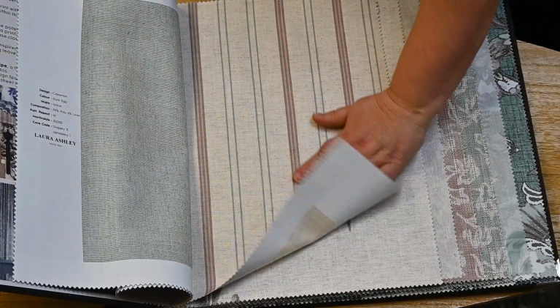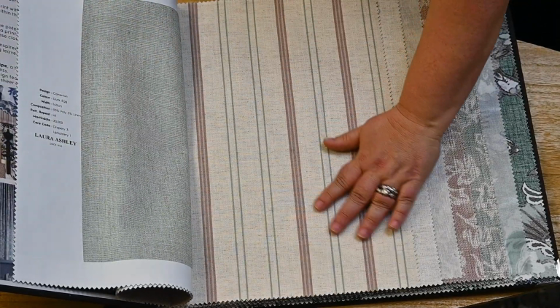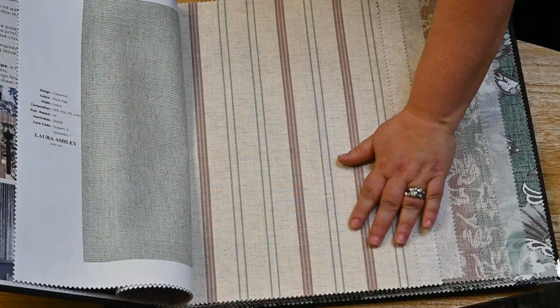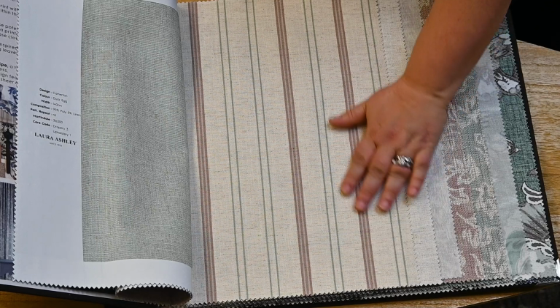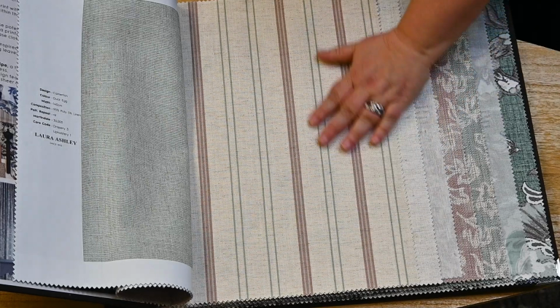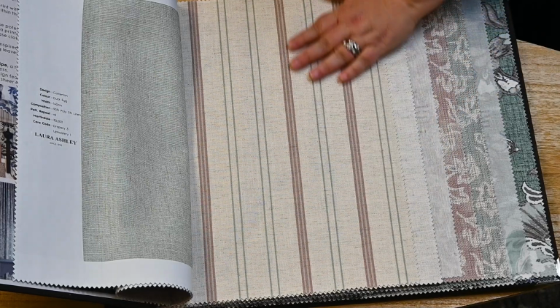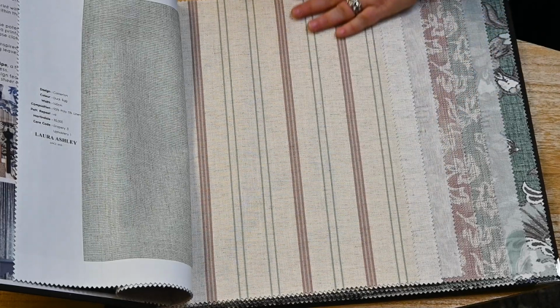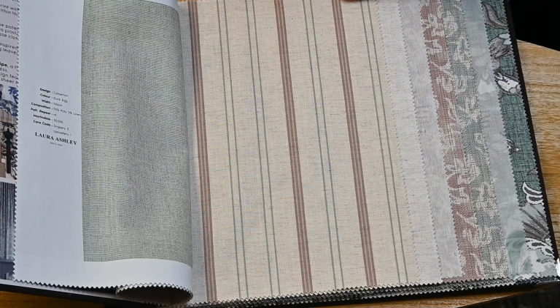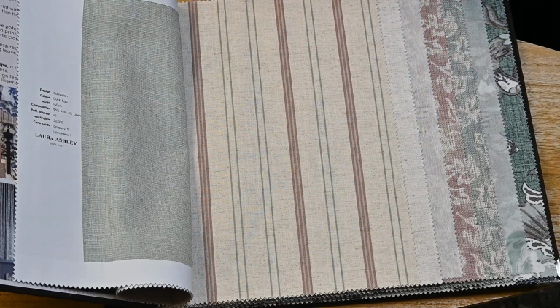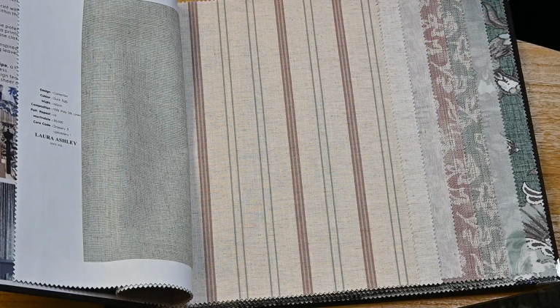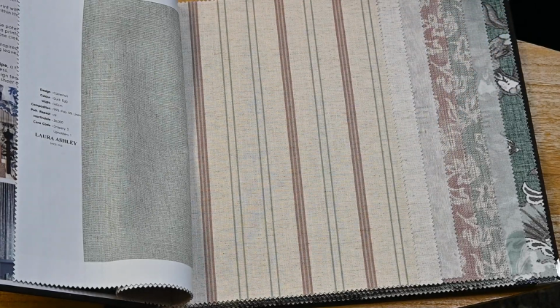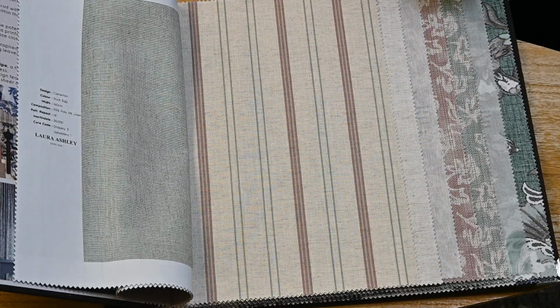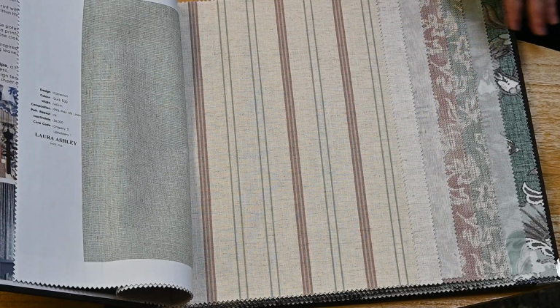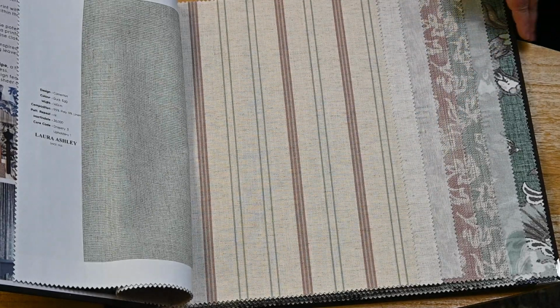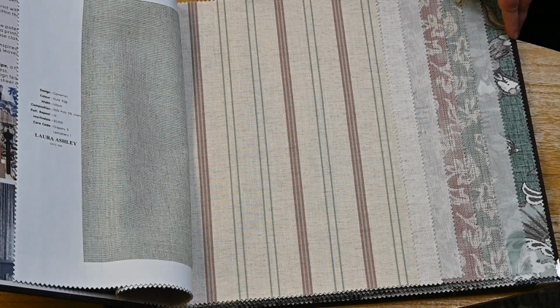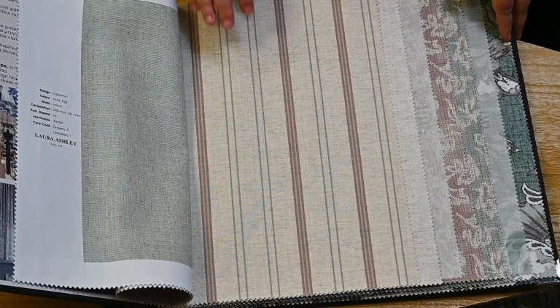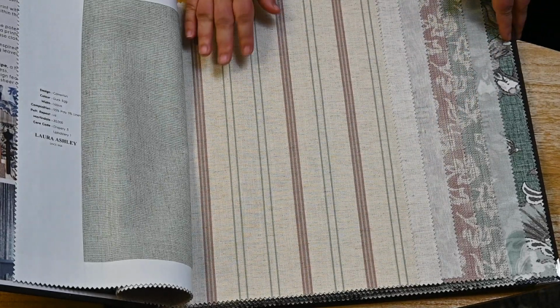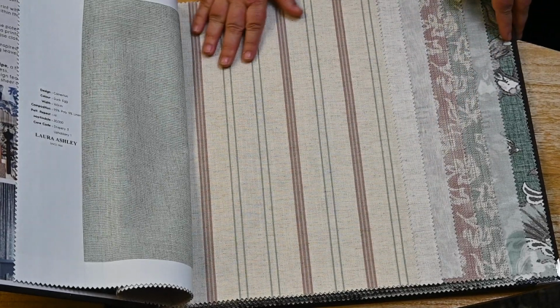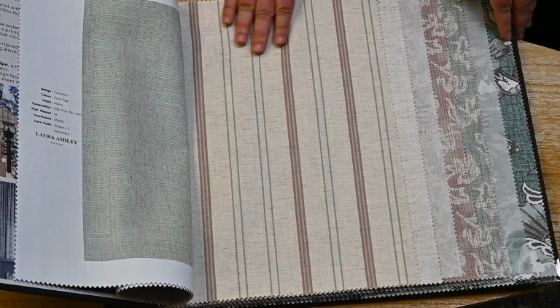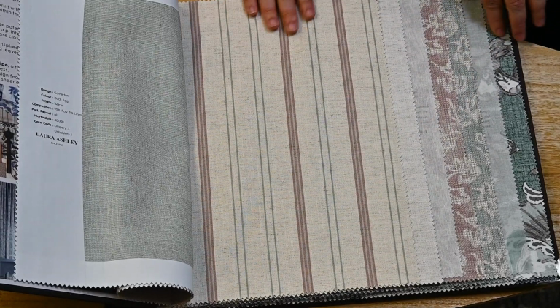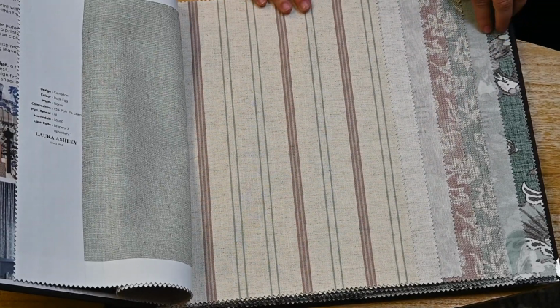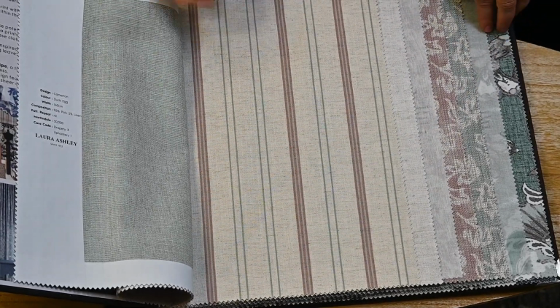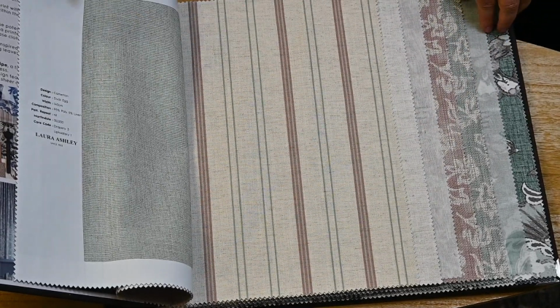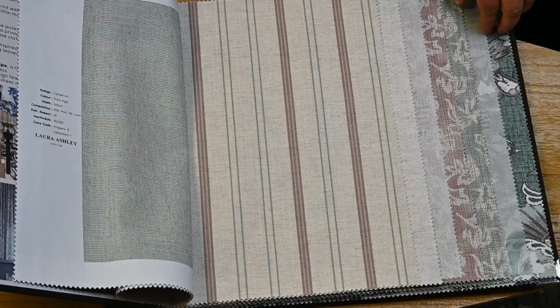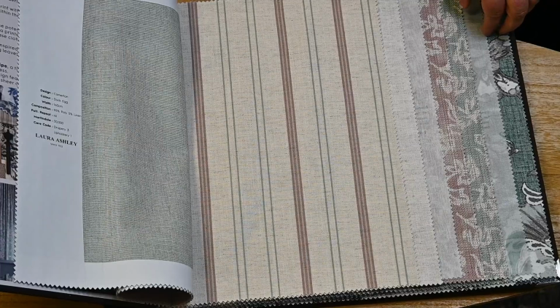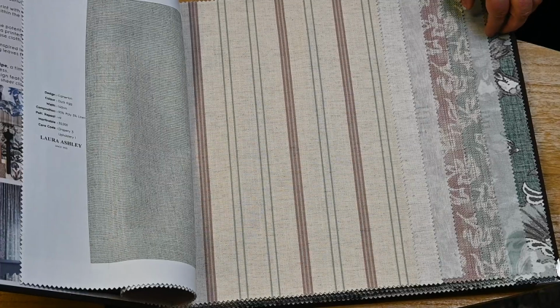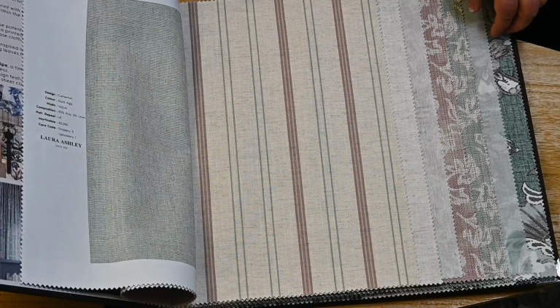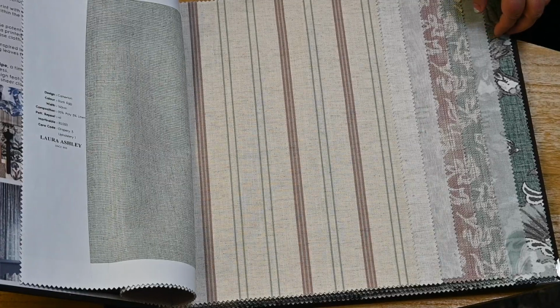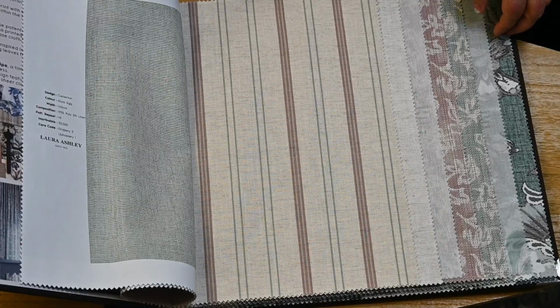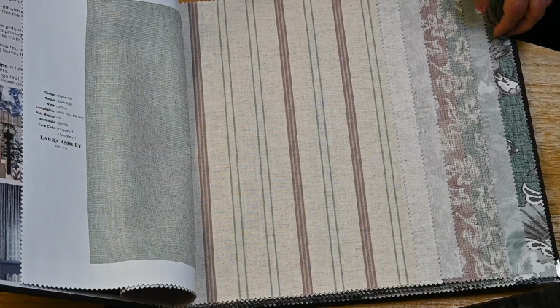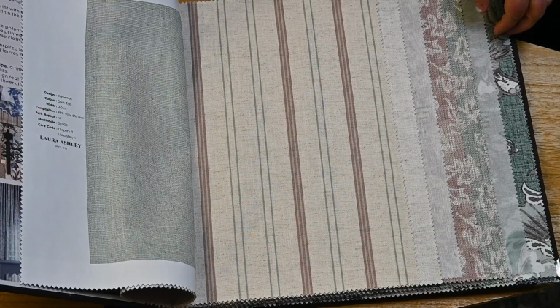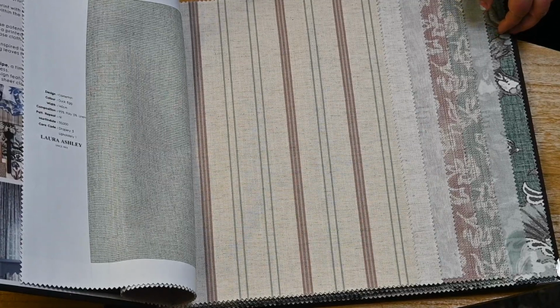Bringing it all together is the shirting stripe design, a timeless stripe that picks out the key colours of the collections, elevating them in the process.